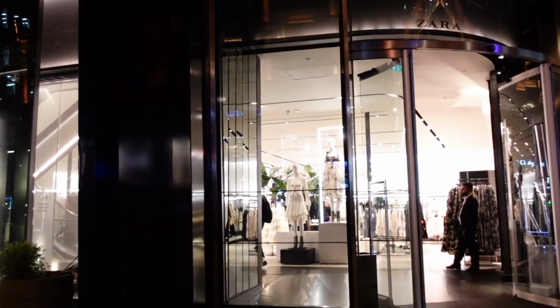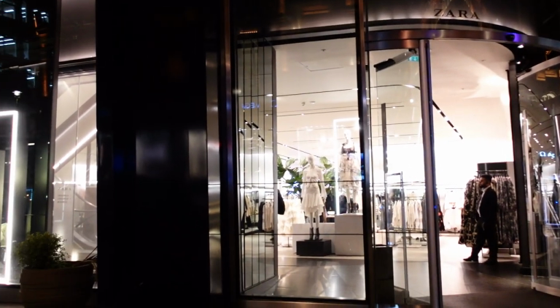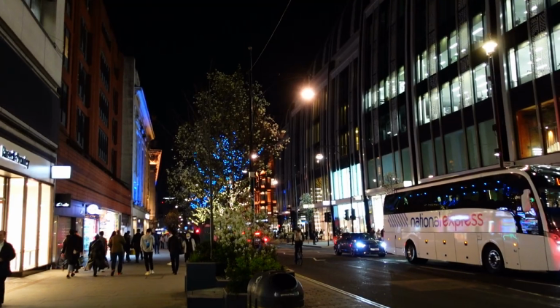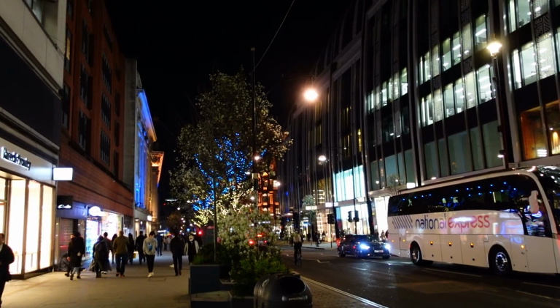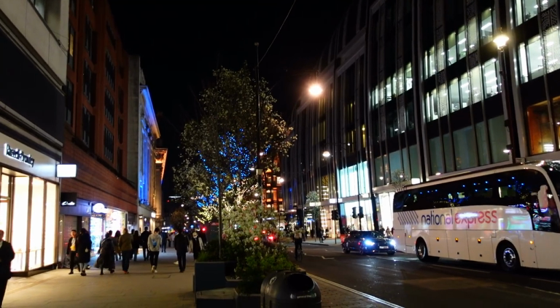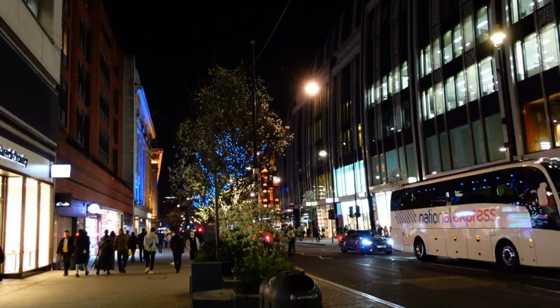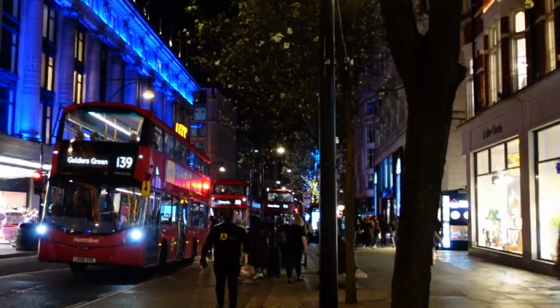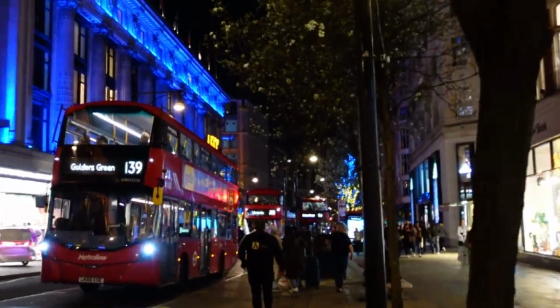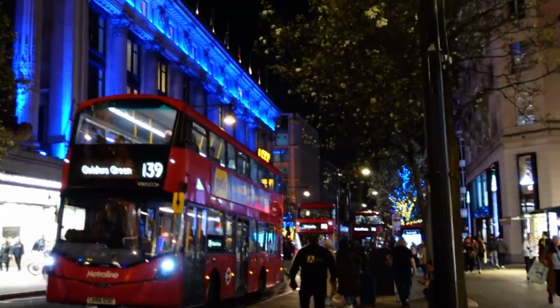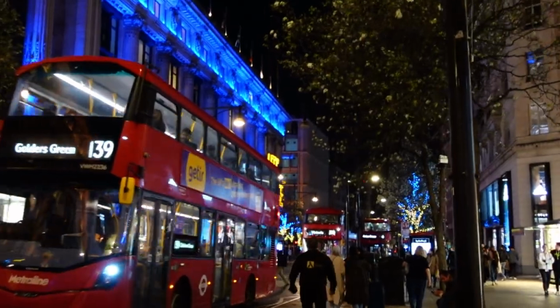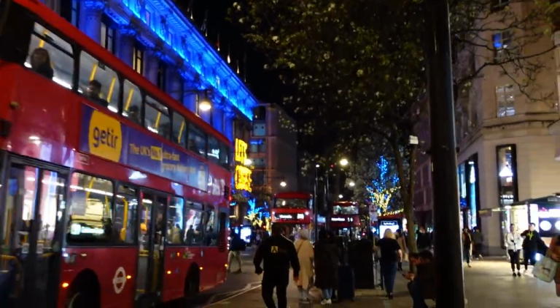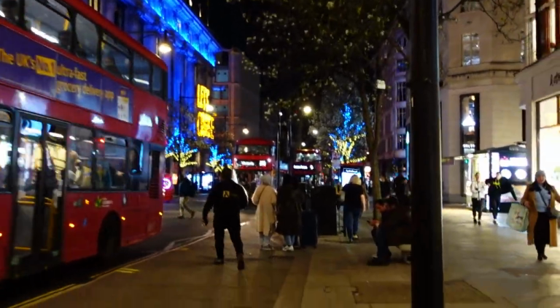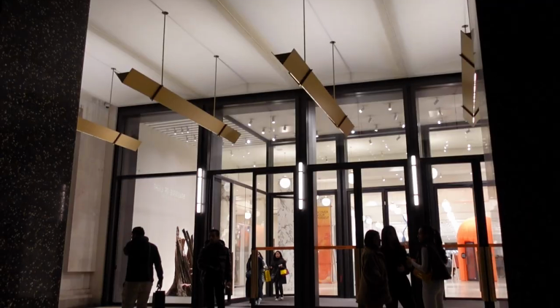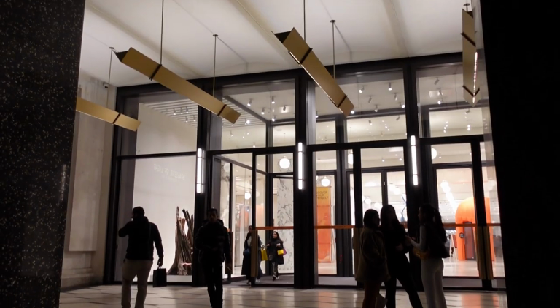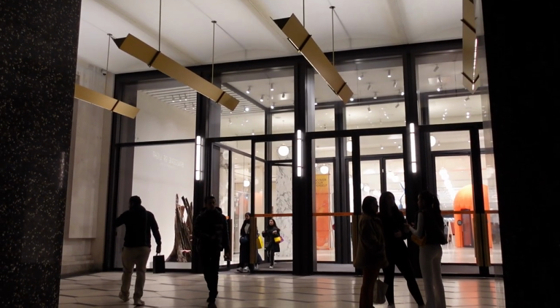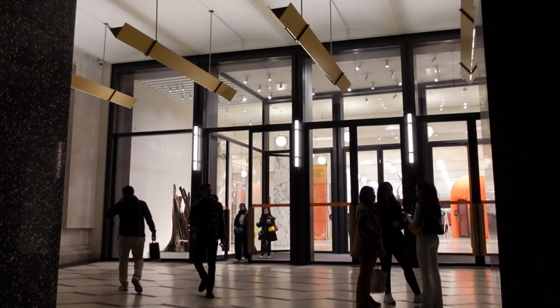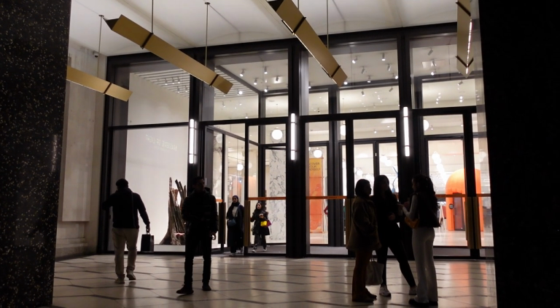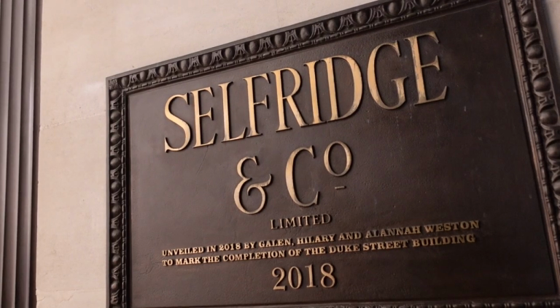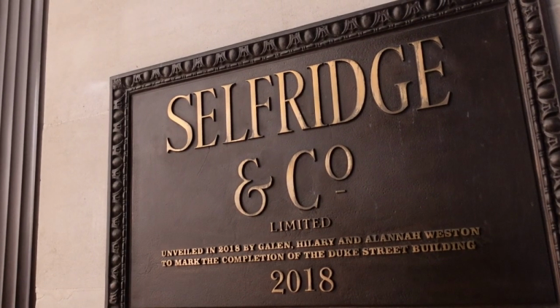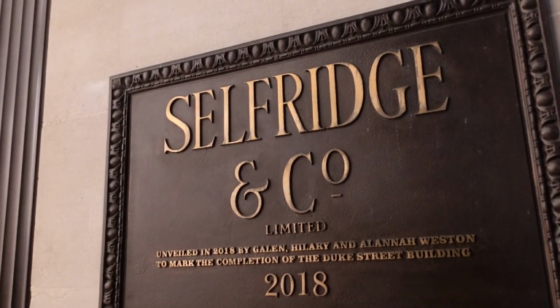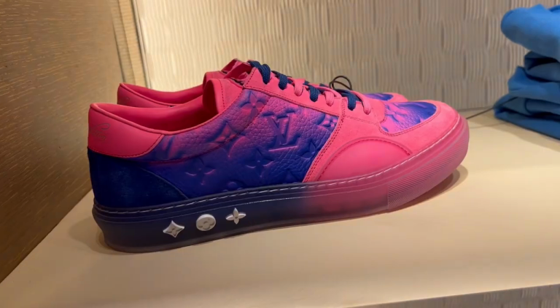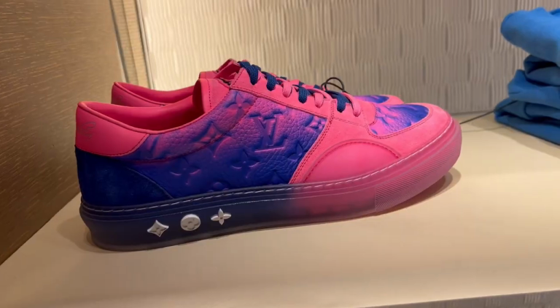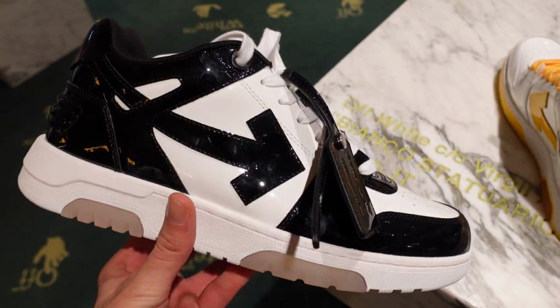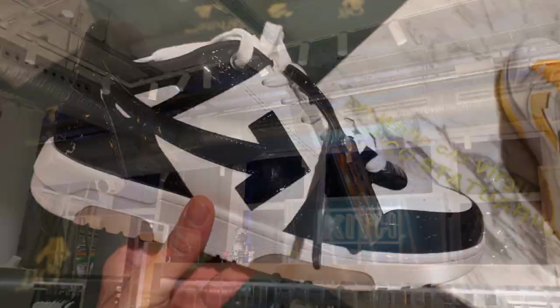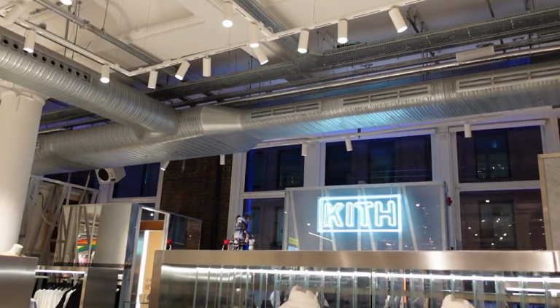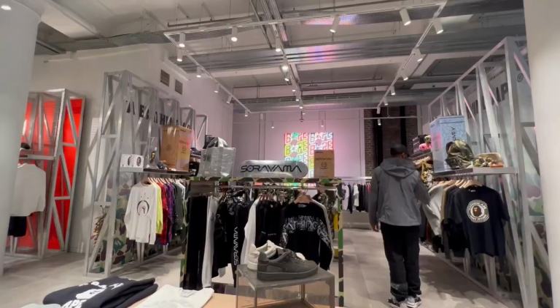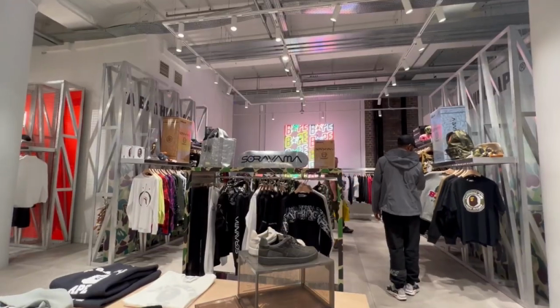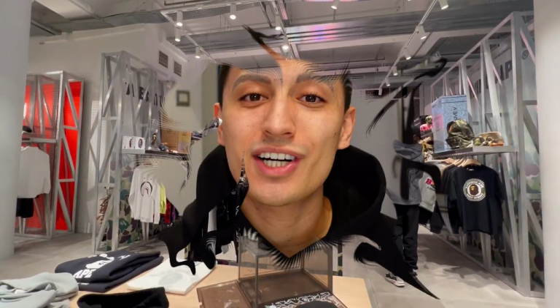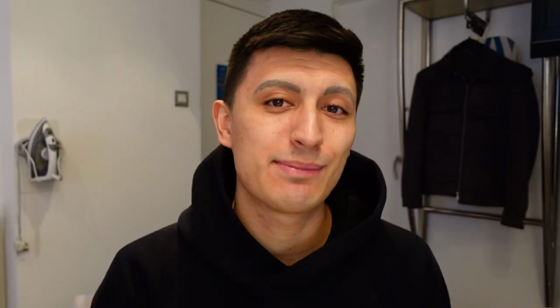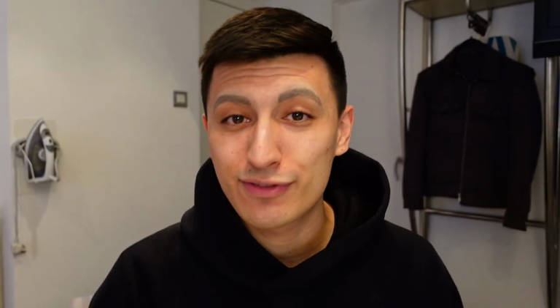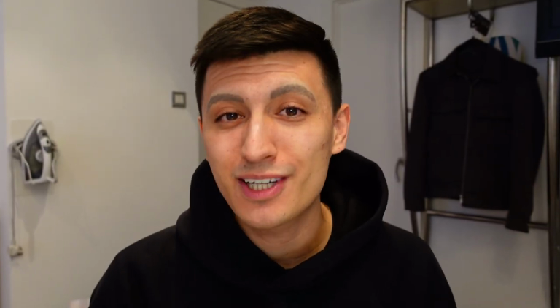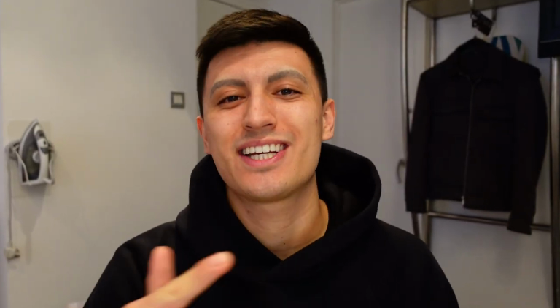Before we dive back into some sneaker shopping and I show you guys the Fyre Air Jordan 1 sitting for retail at one of London's best designer department stores — which has a bunch of brands like LV, Off-White, Gucci, Kith, Bape and more — I want to talk to you guys about today's vlog sponsor Skillshare.